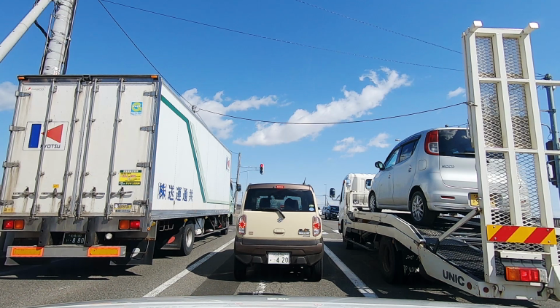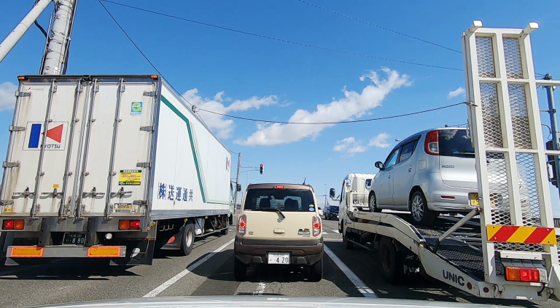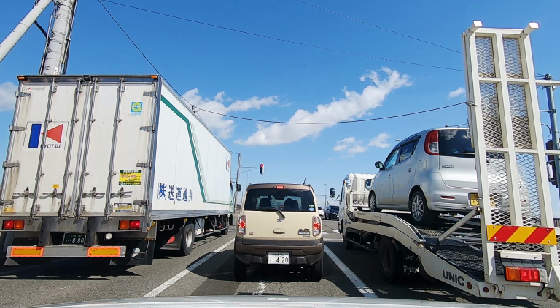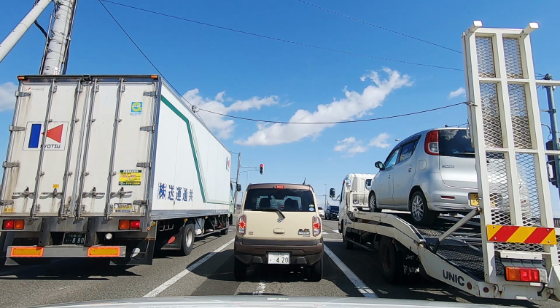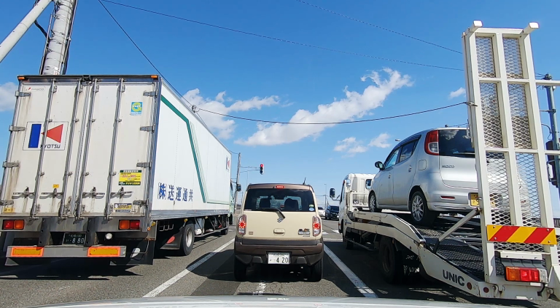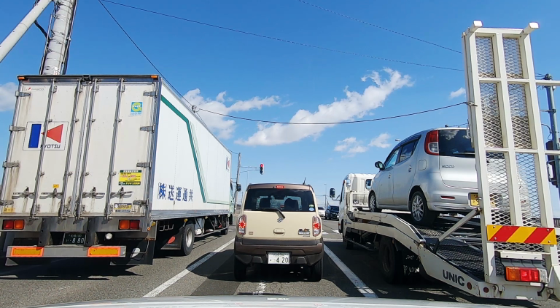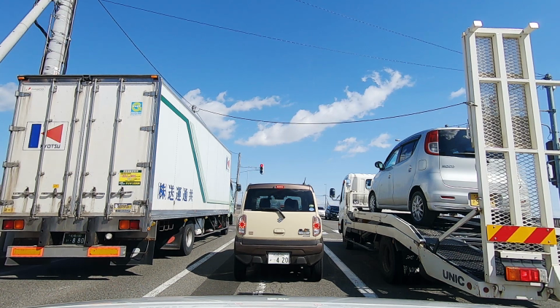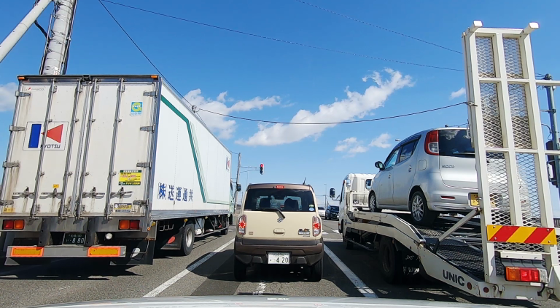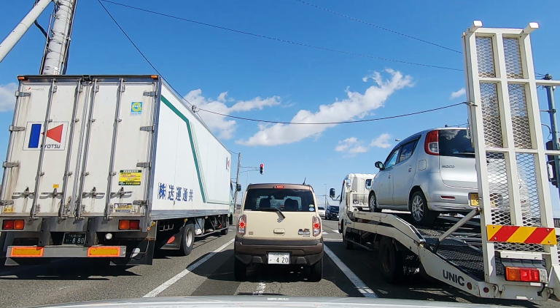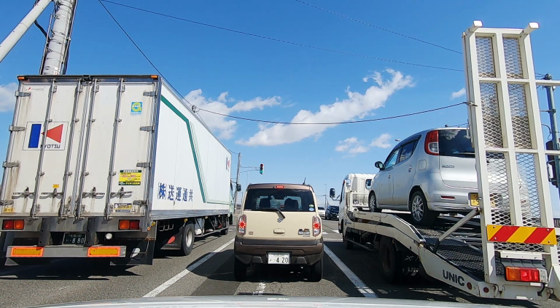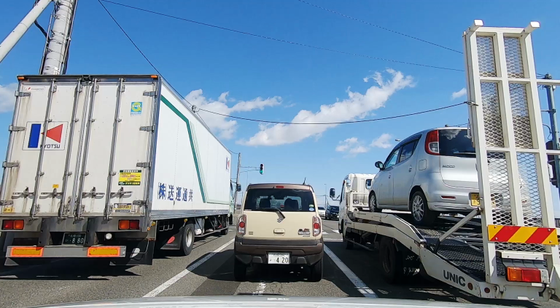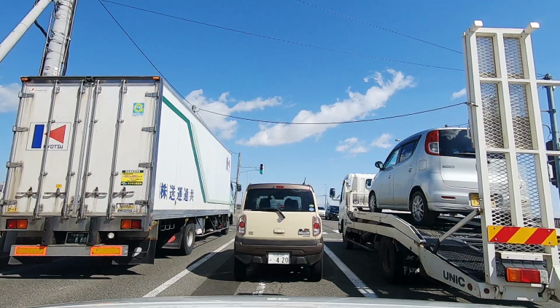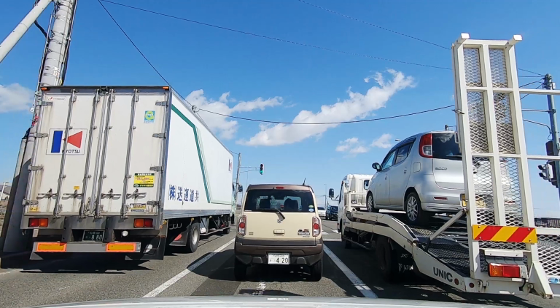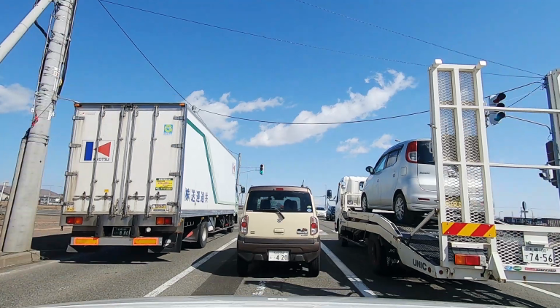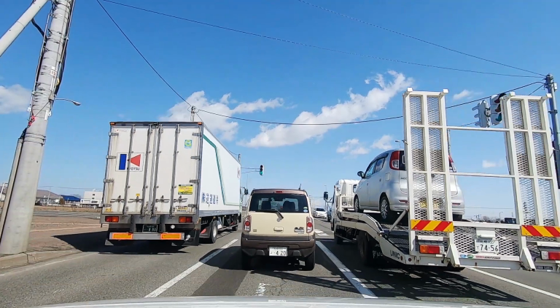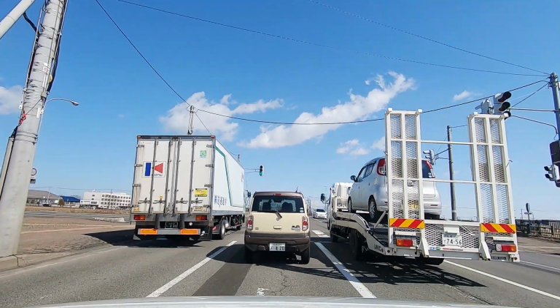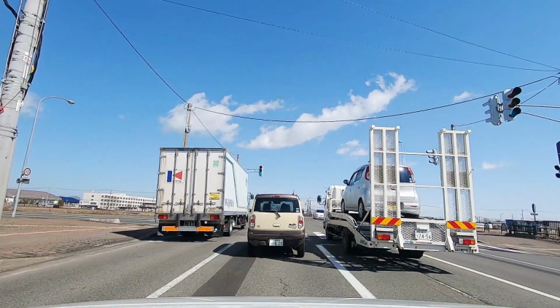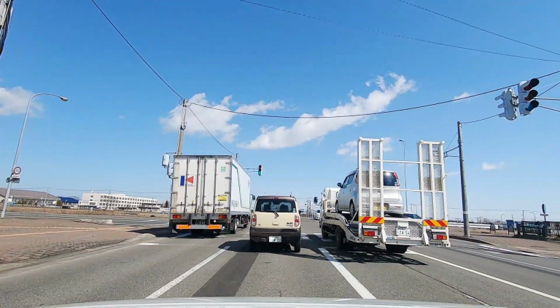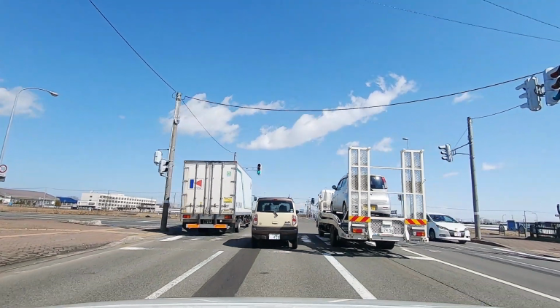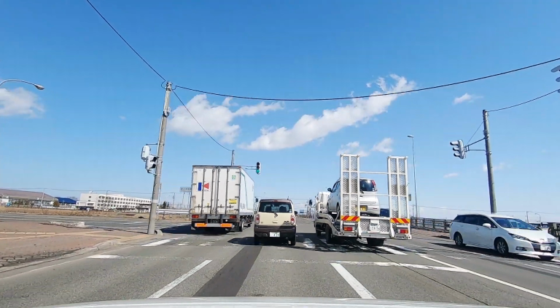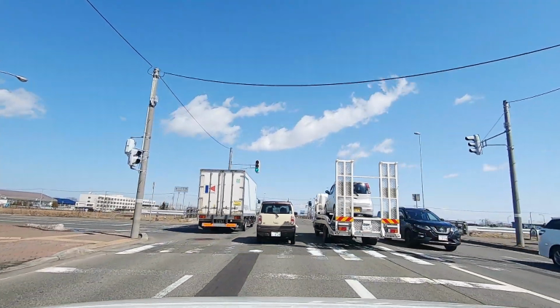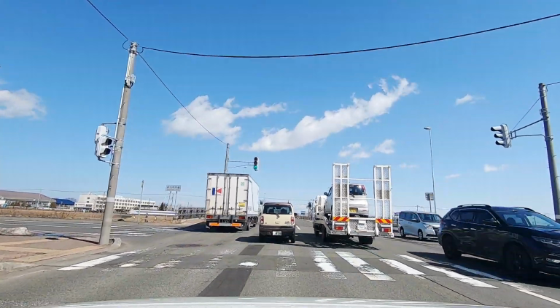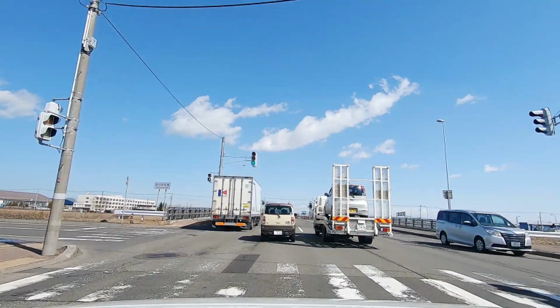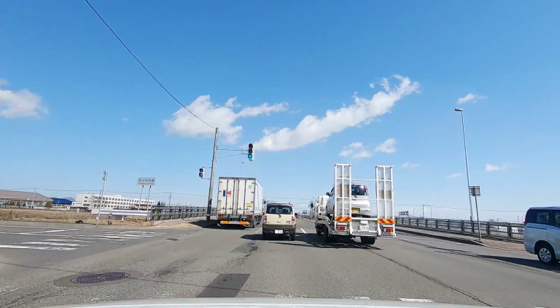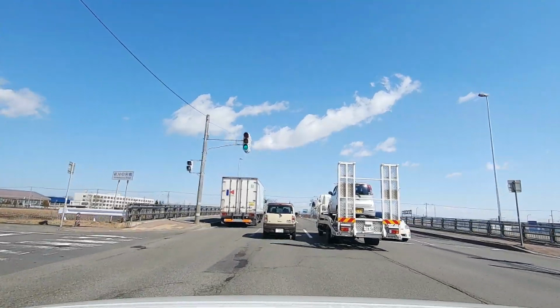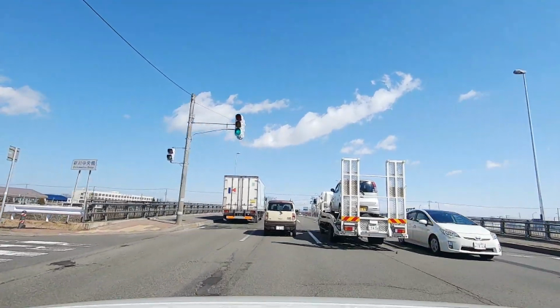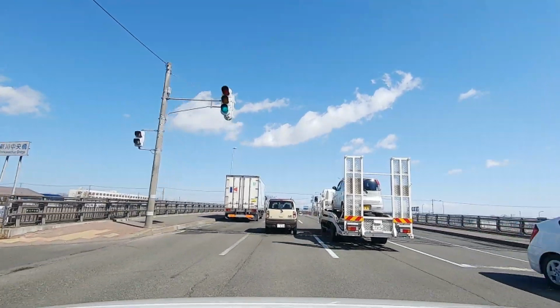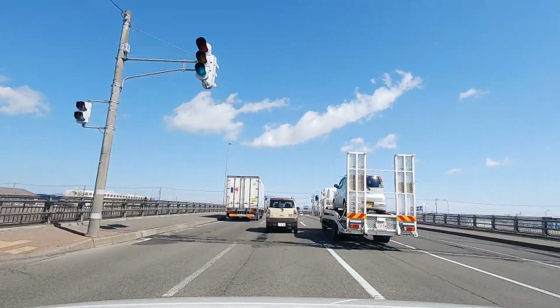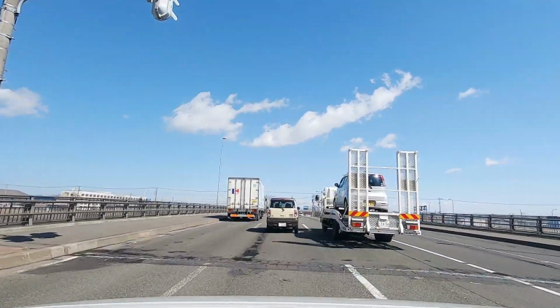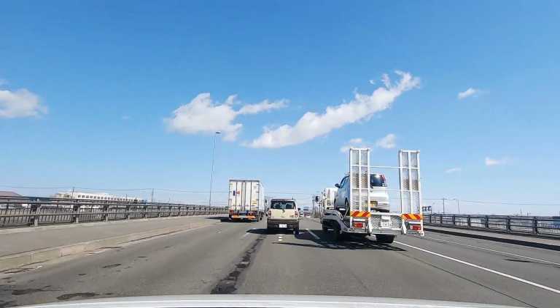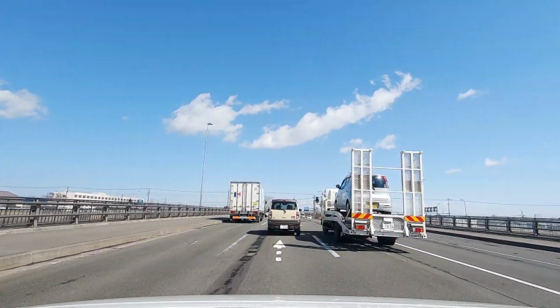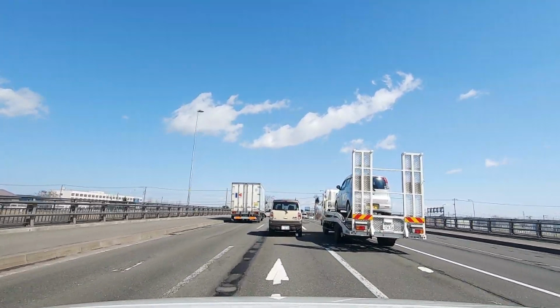Today's weather is good, but the wind is so strong. It's March 21st, in the middle of a 3-day weekend.